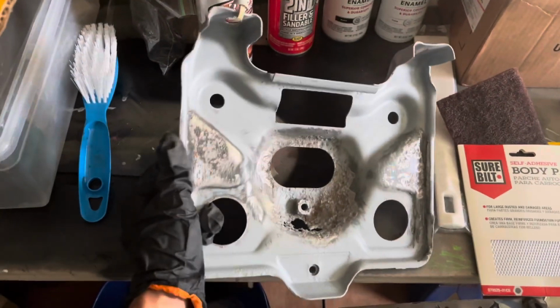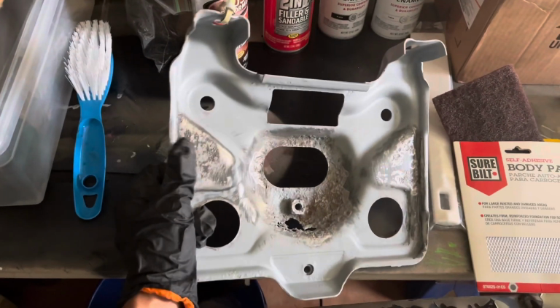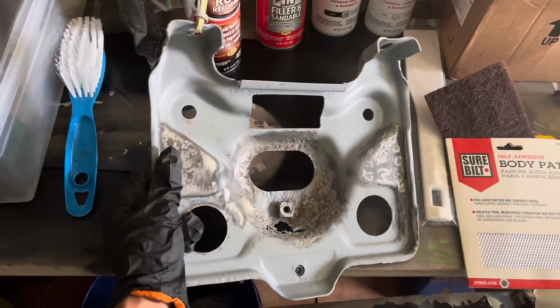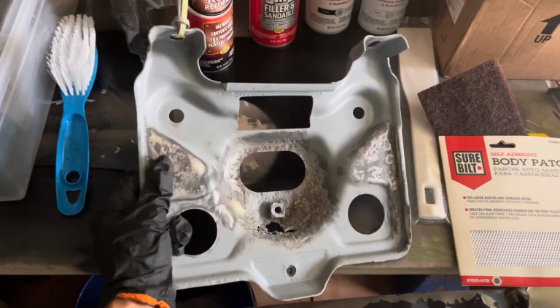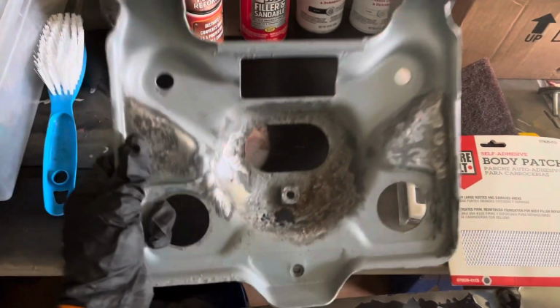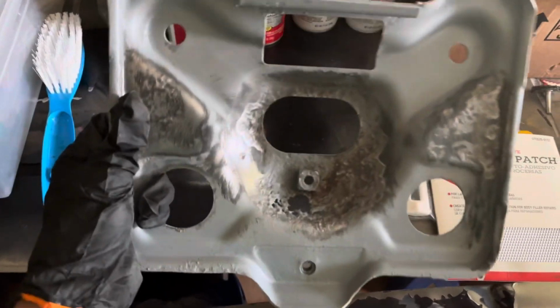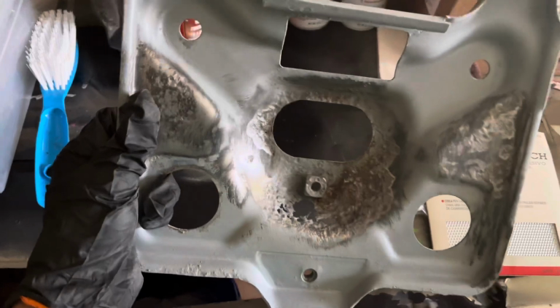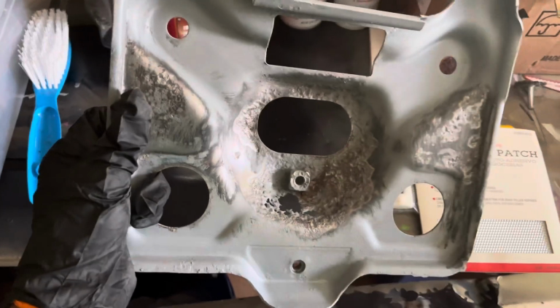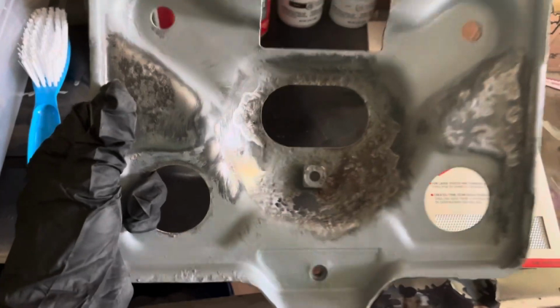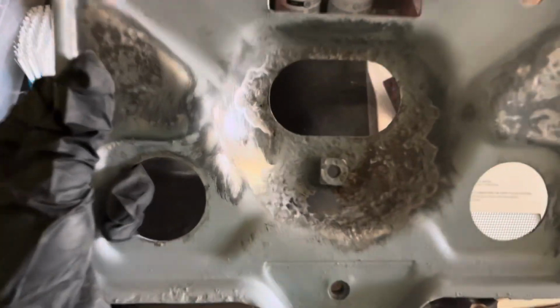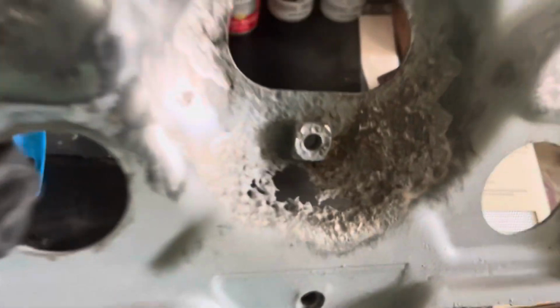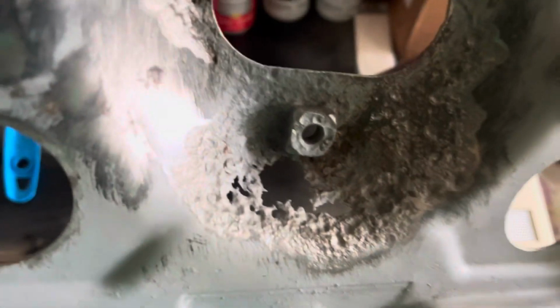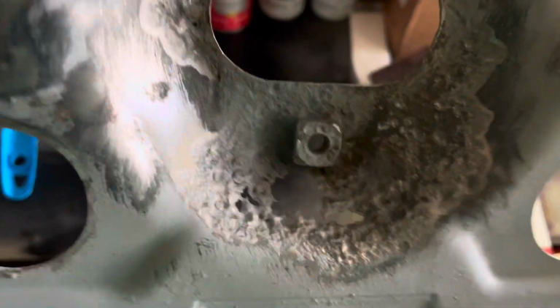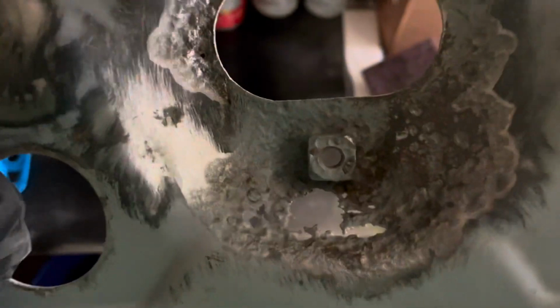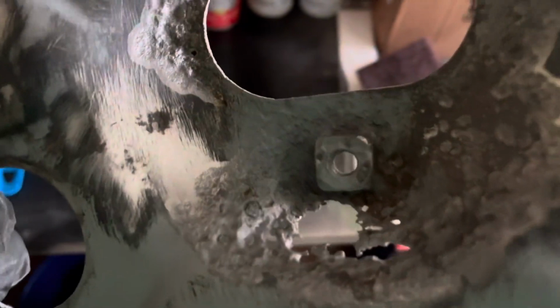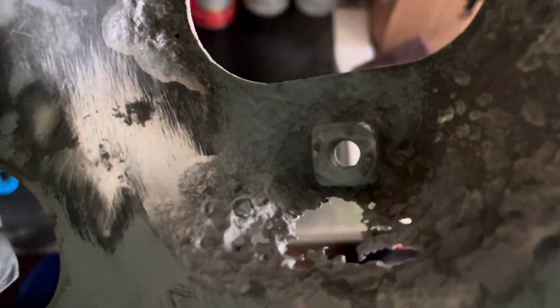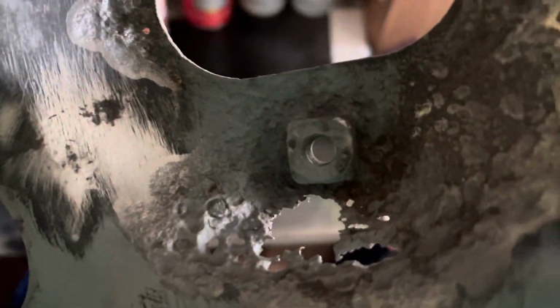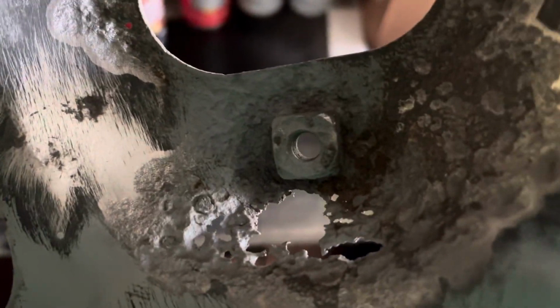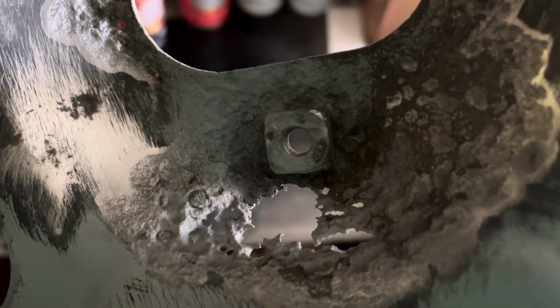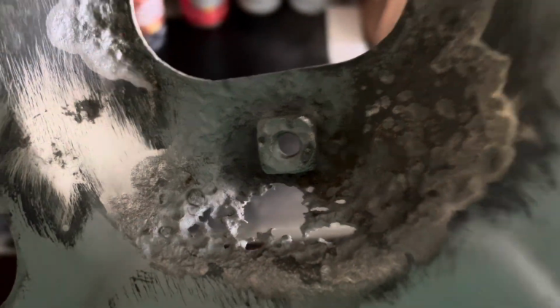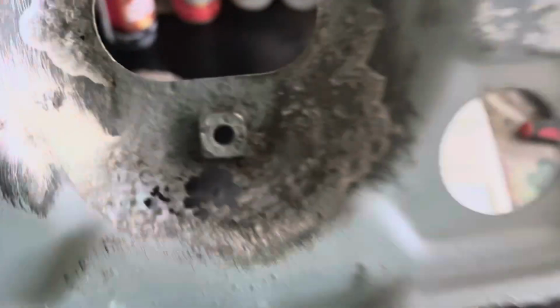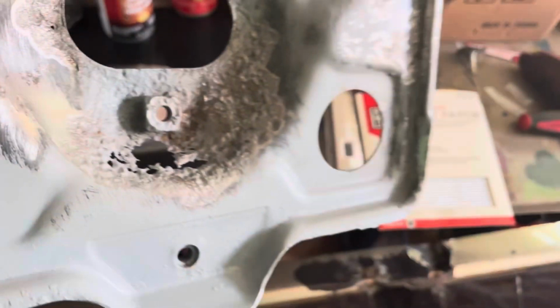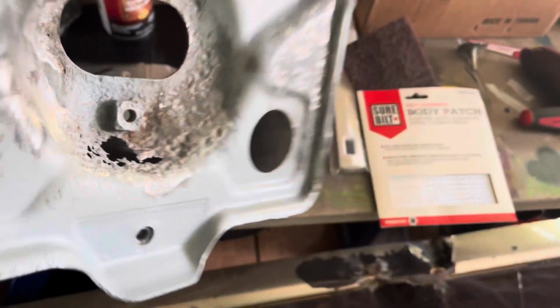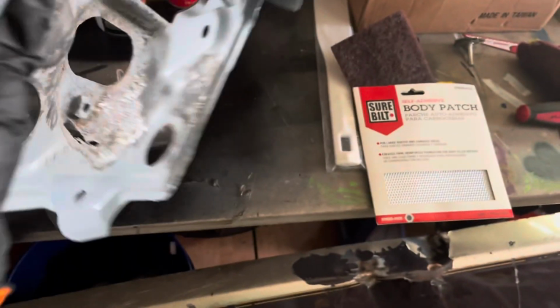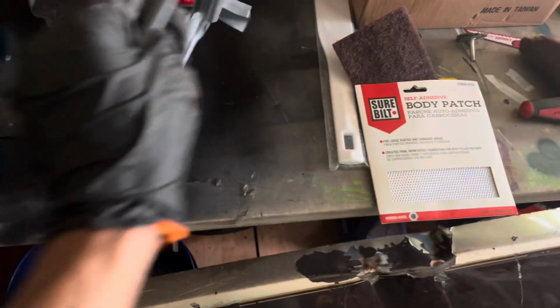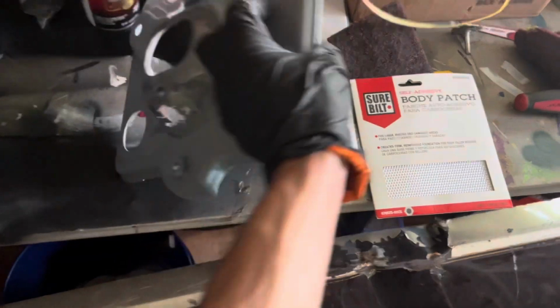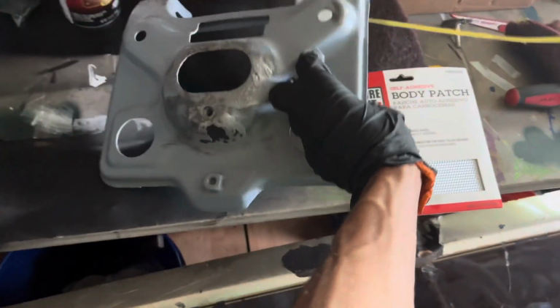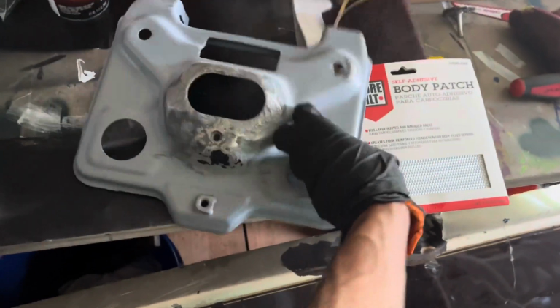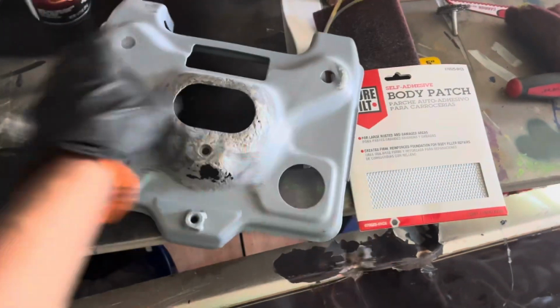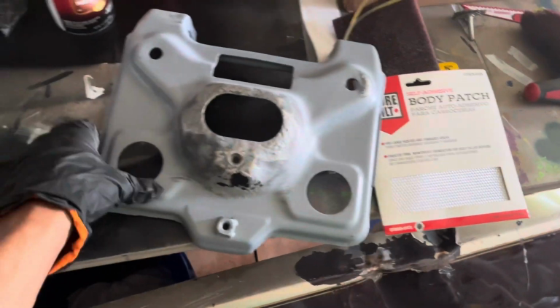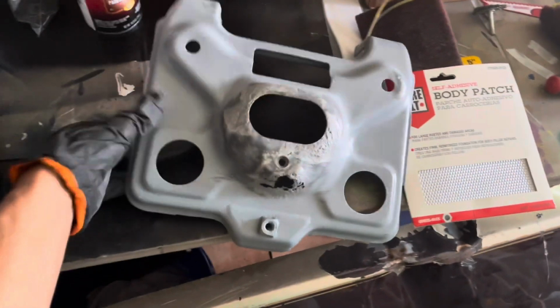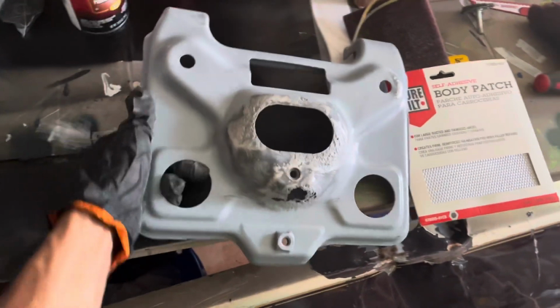Got it cleaned up in the spots I wanted to clean it up. Still a little tiny rust right there — it was hard to get, but it should be all right.